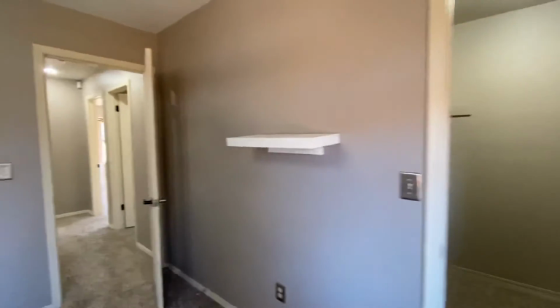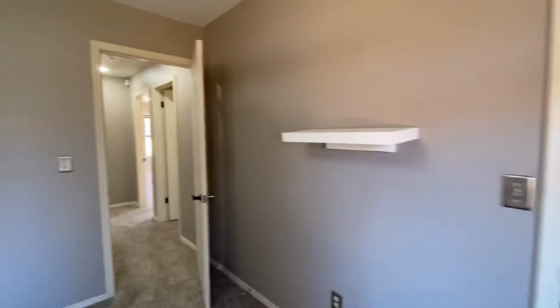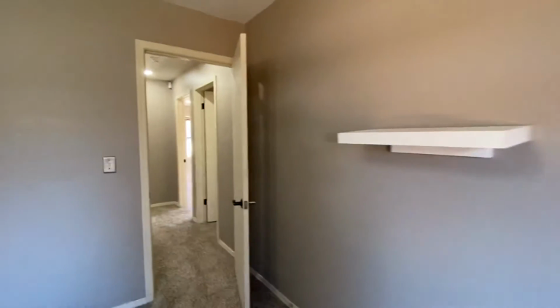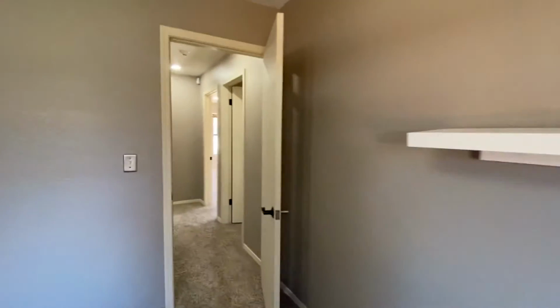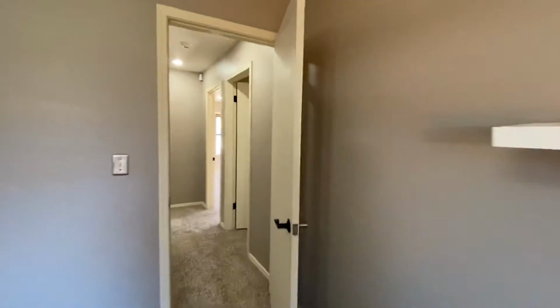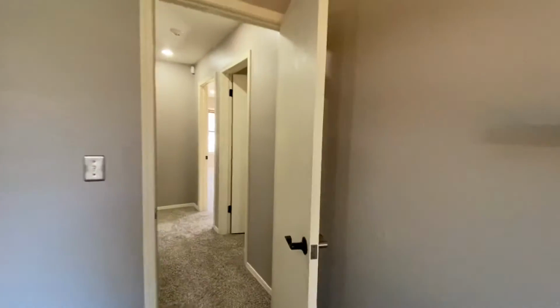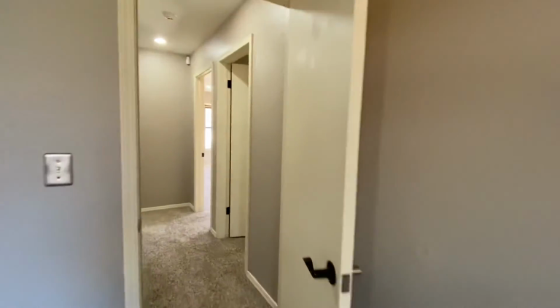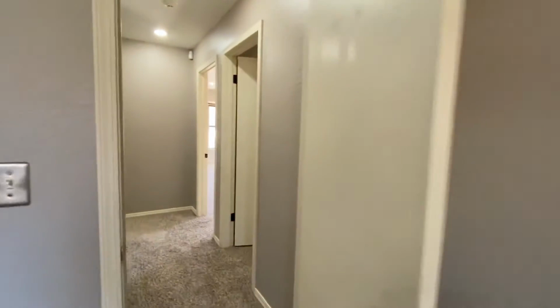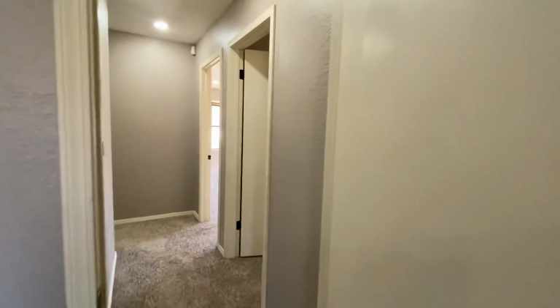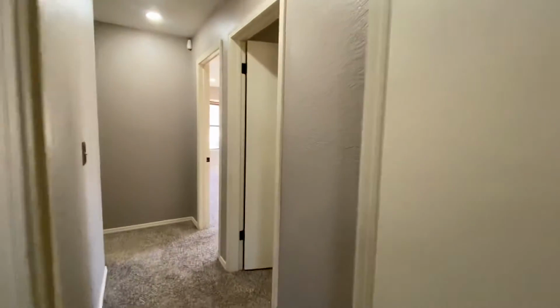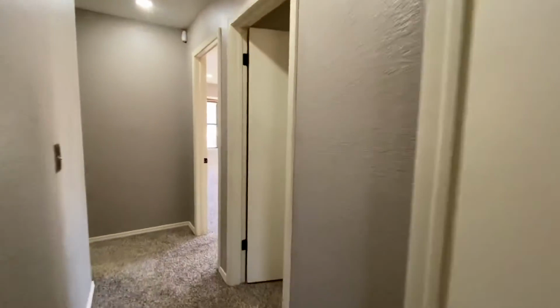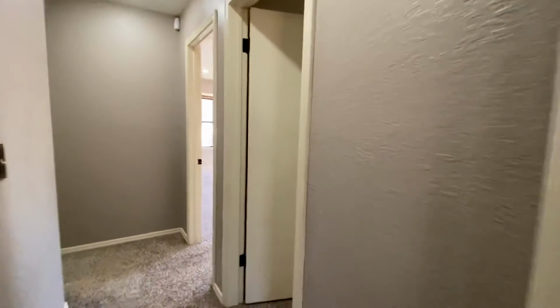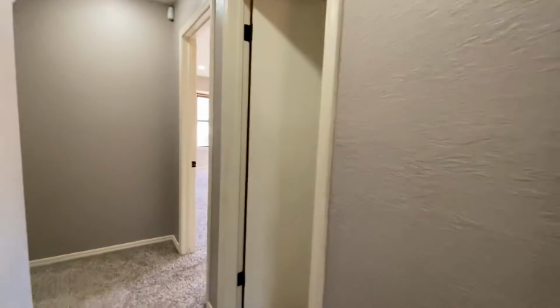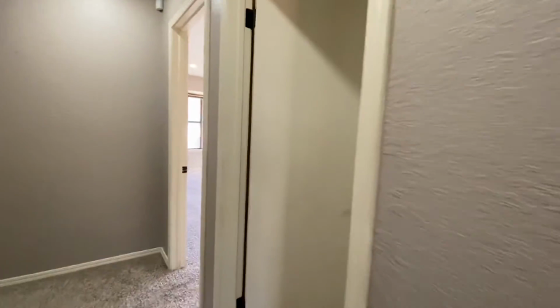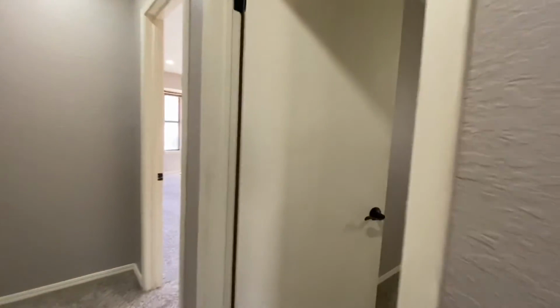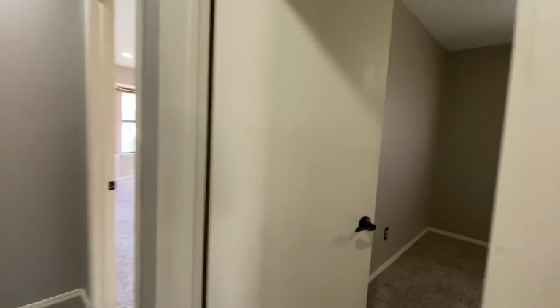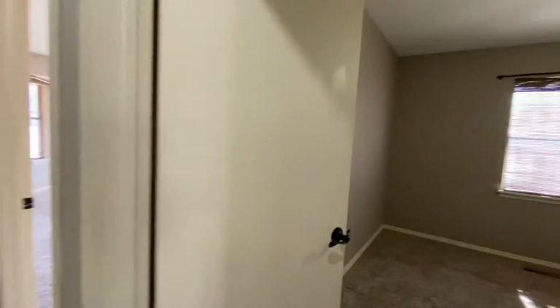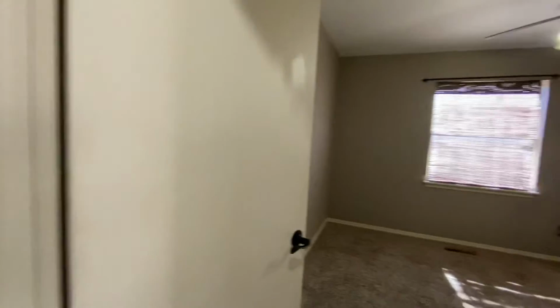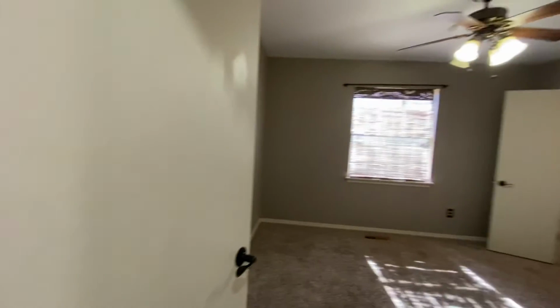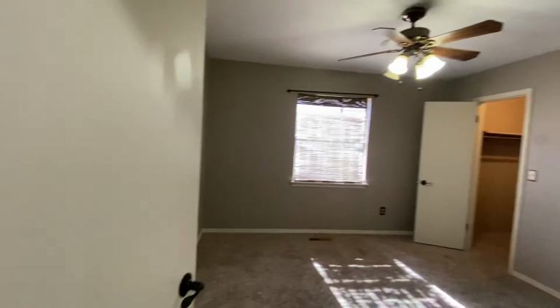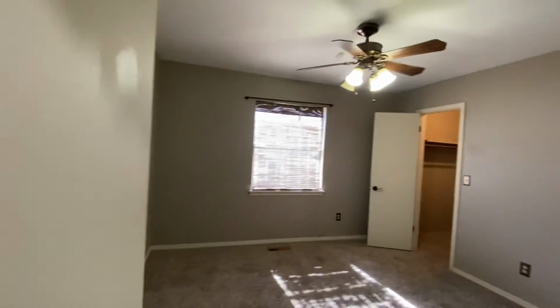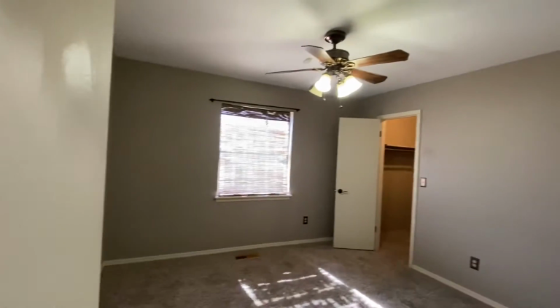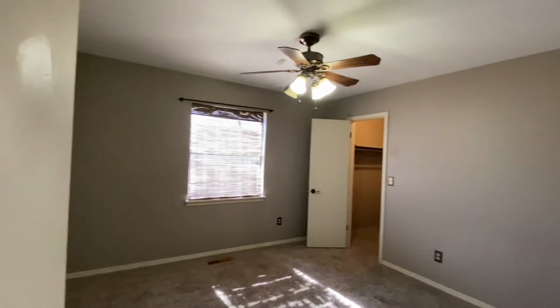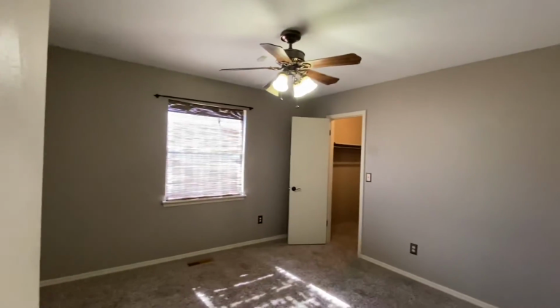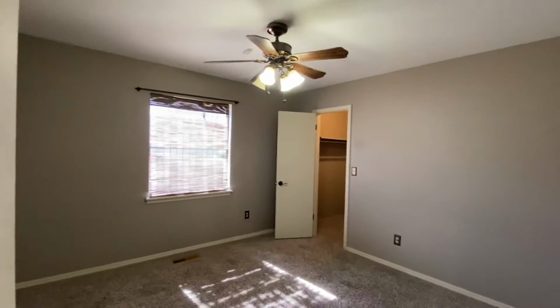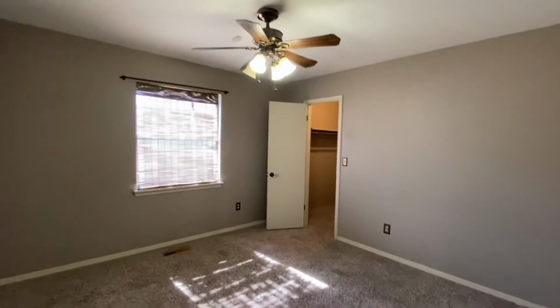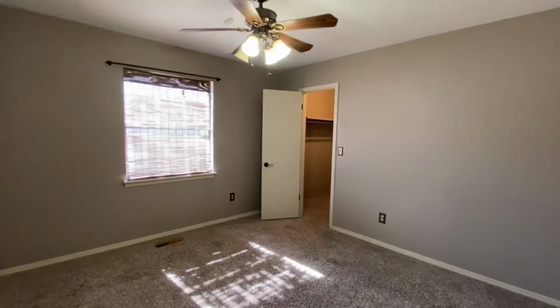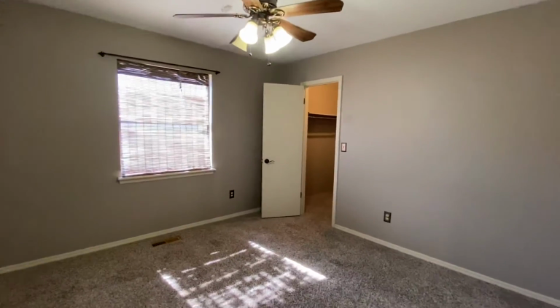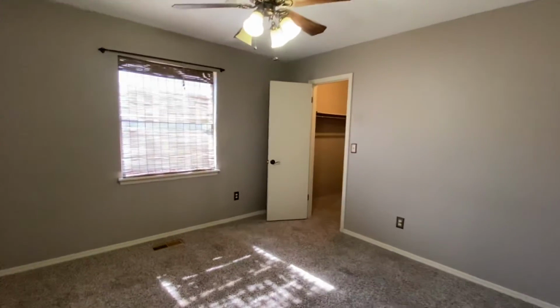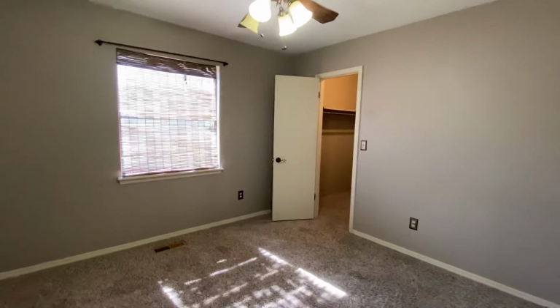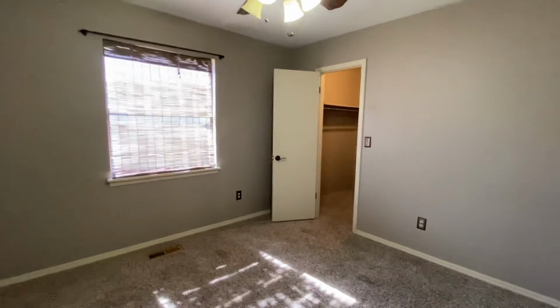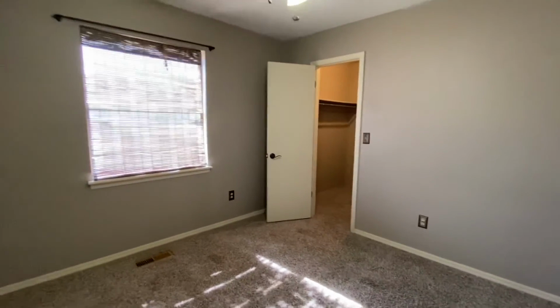And then we'll see bedroom number two. This one also has a ceiling fan and a nice large walk-in closet.